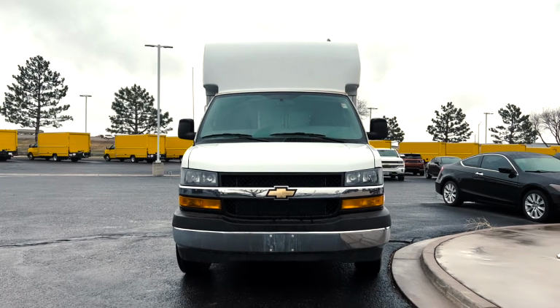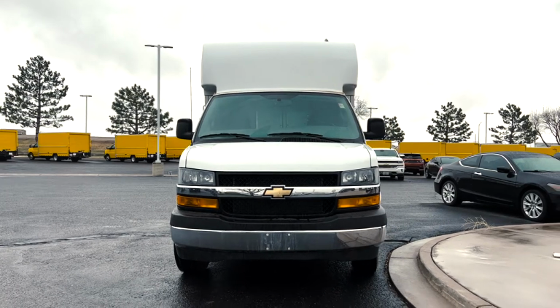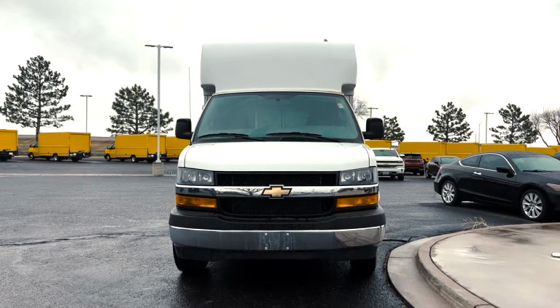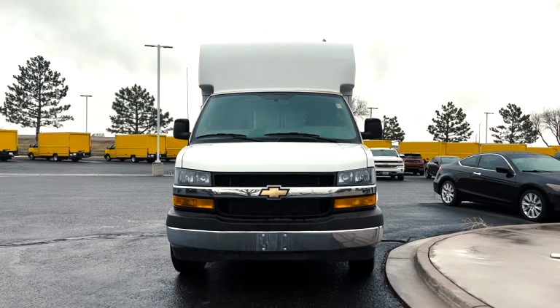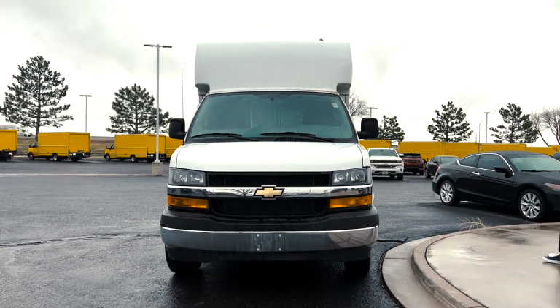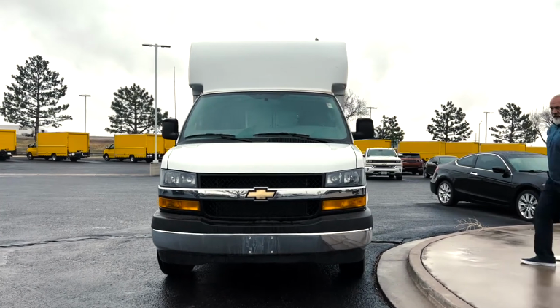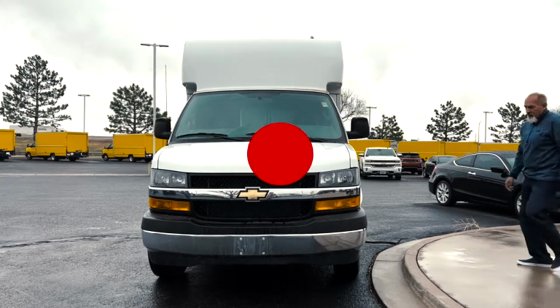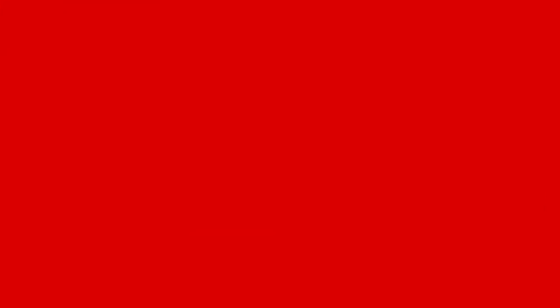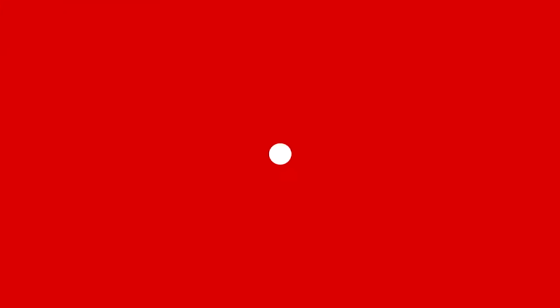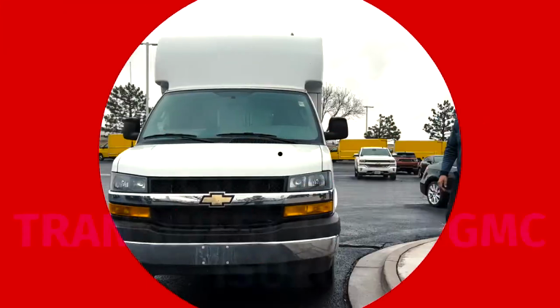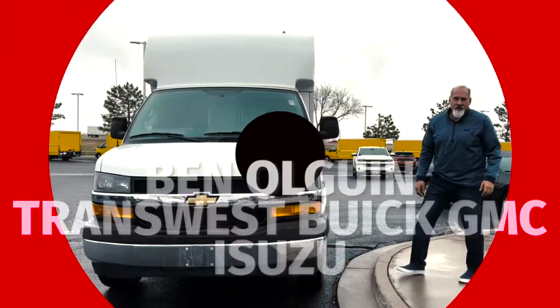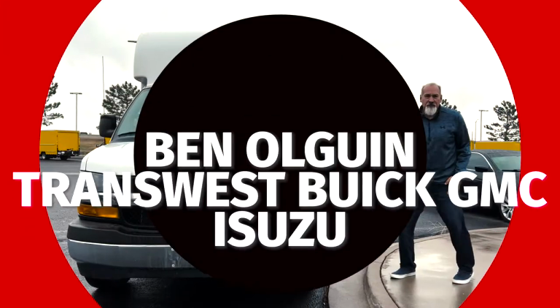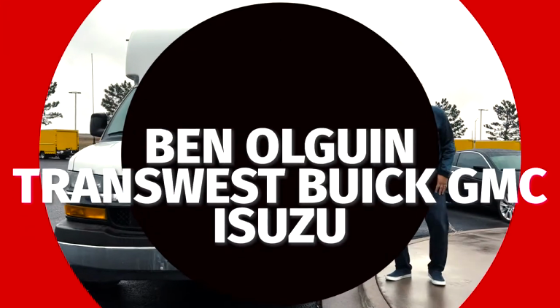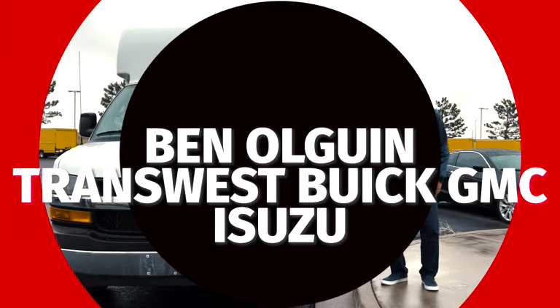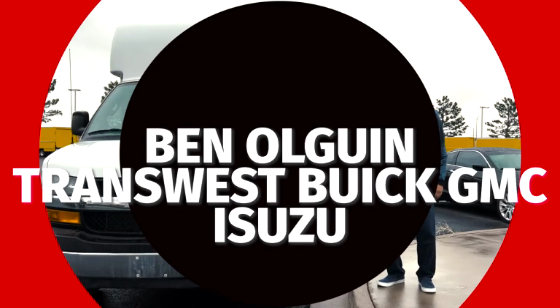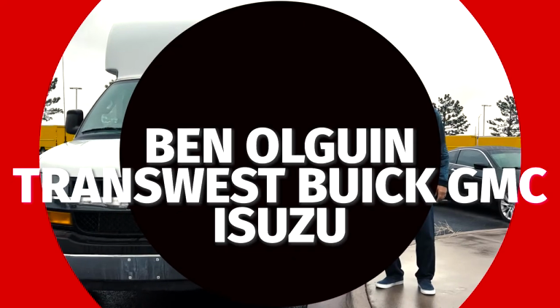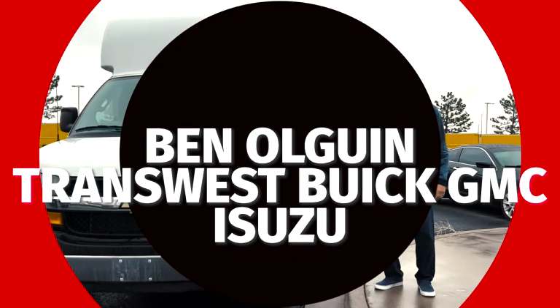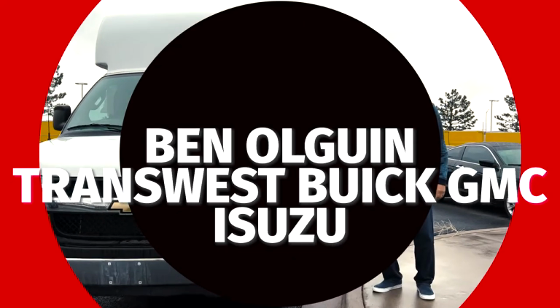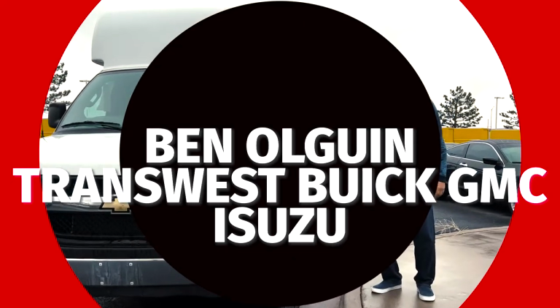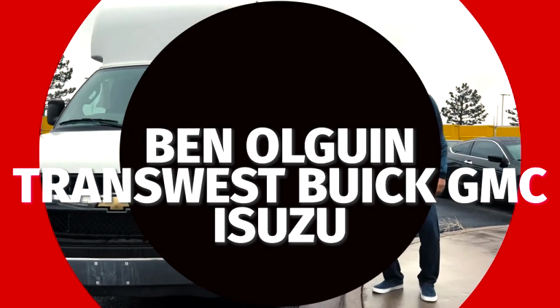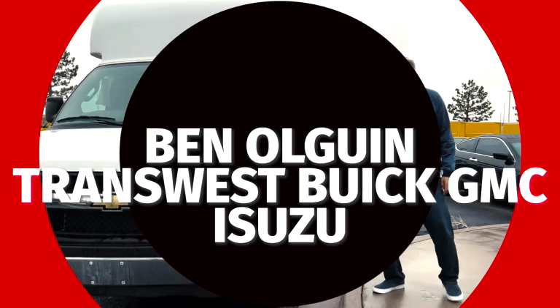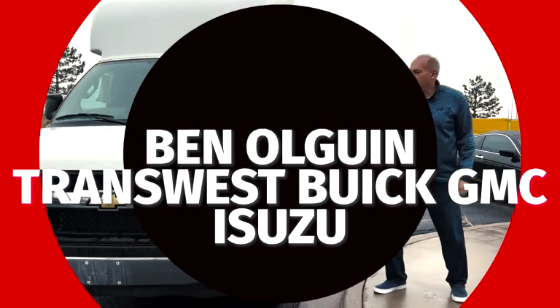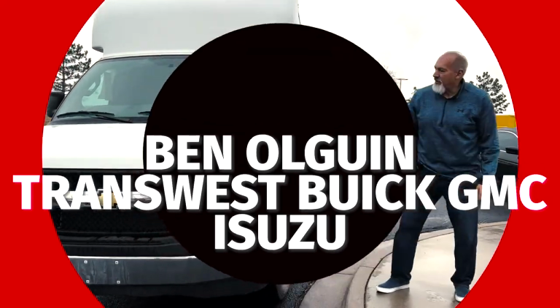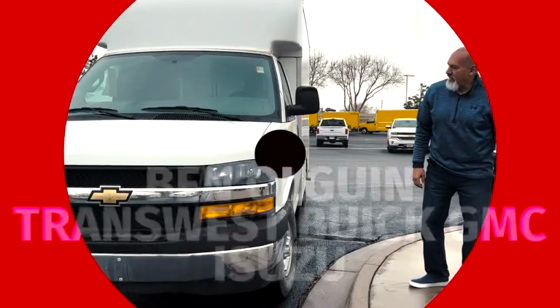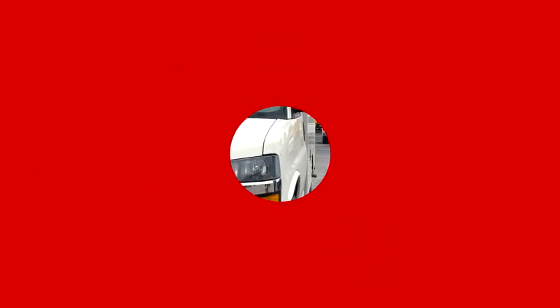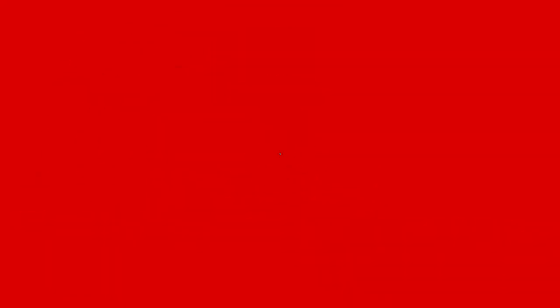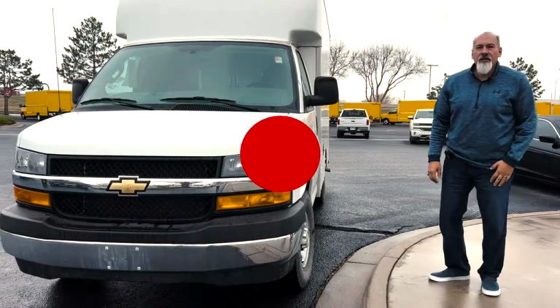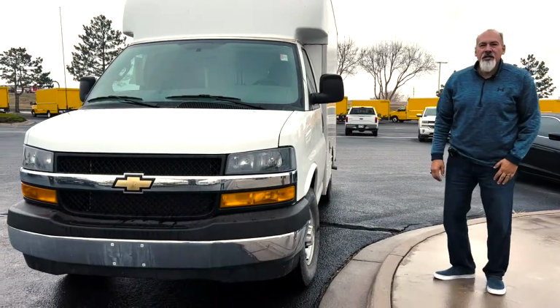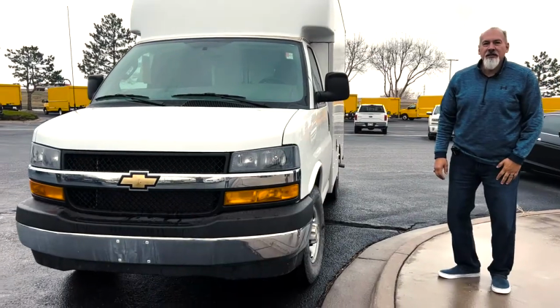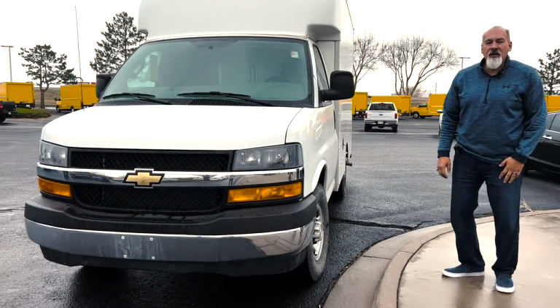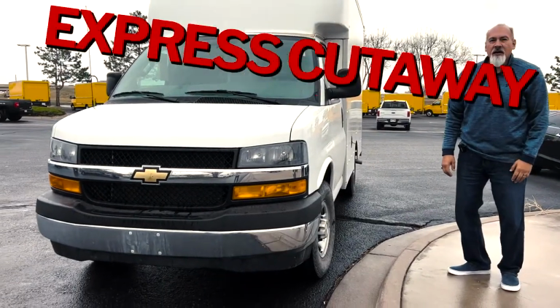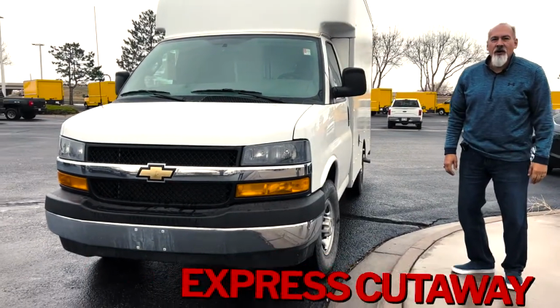Good morning, Ben Ogeen, Transwest Buick GMC Isuzu. Today we're talking about a 2020 Chevy Express cutaway.